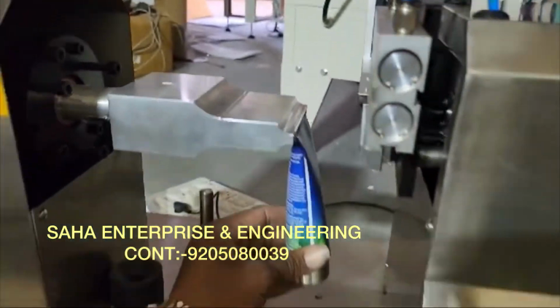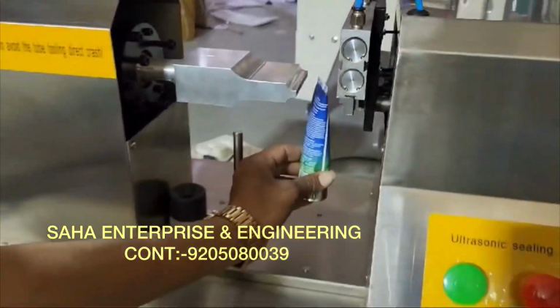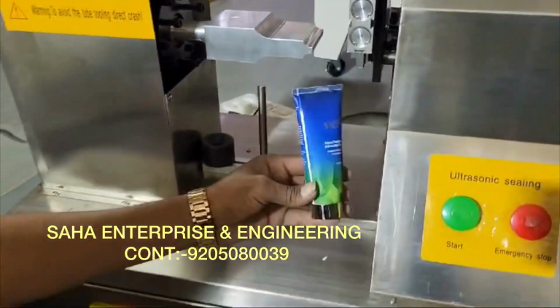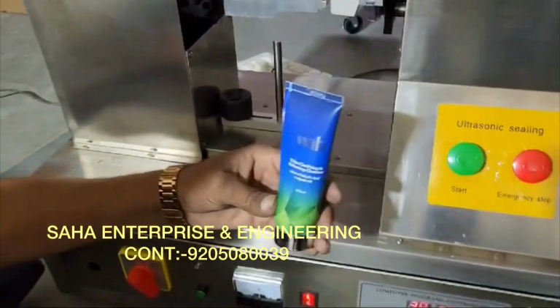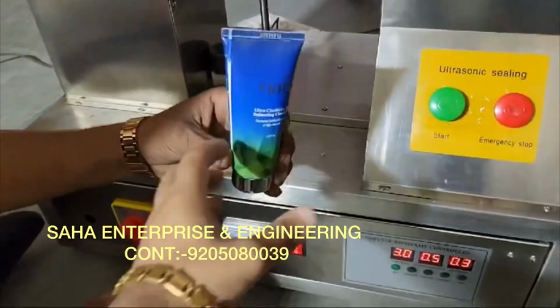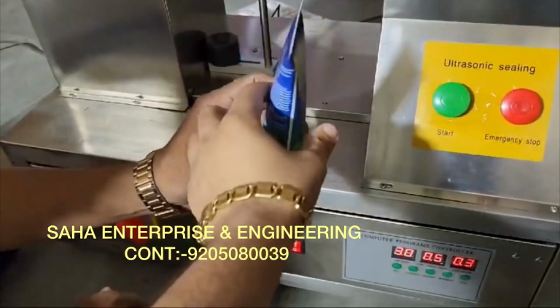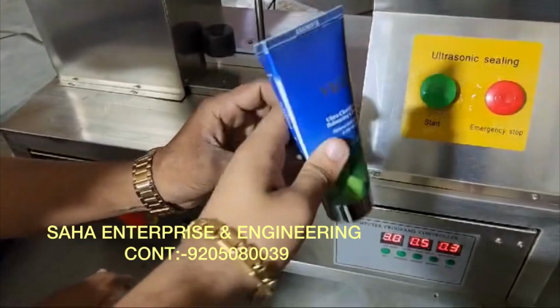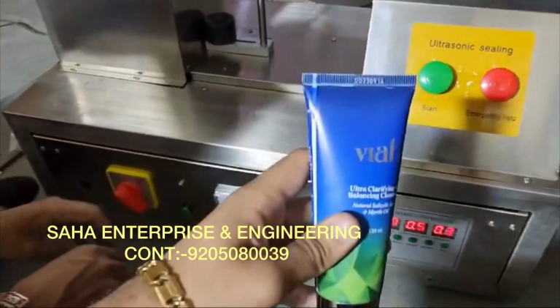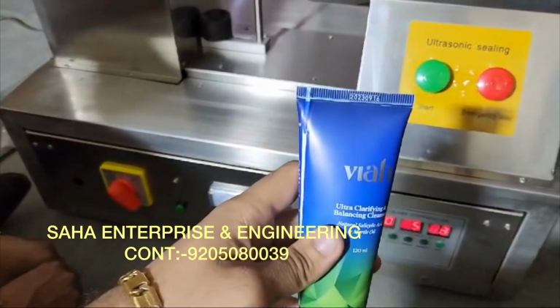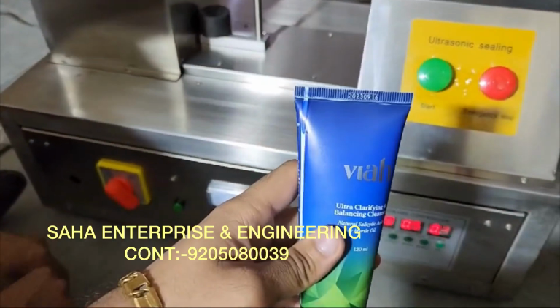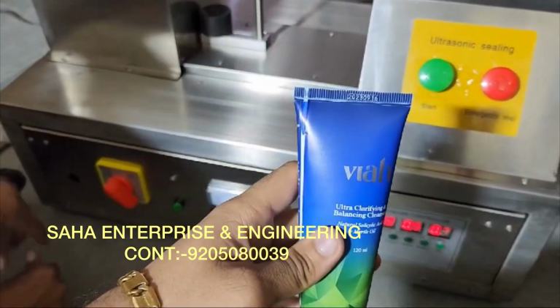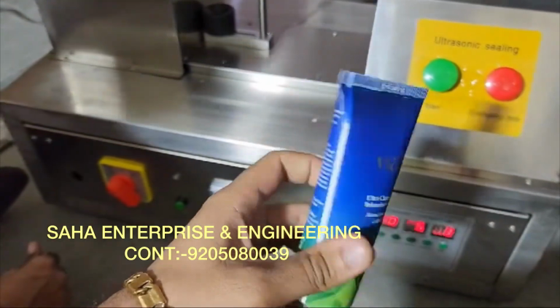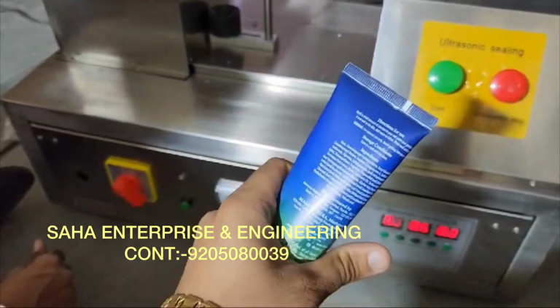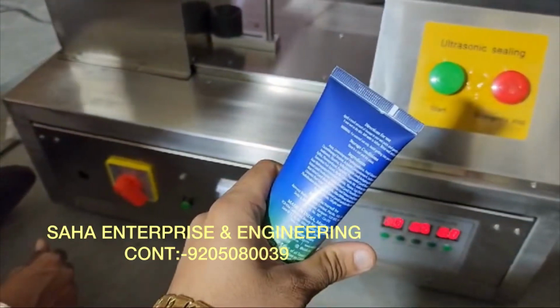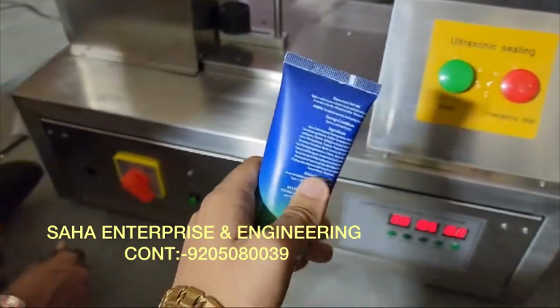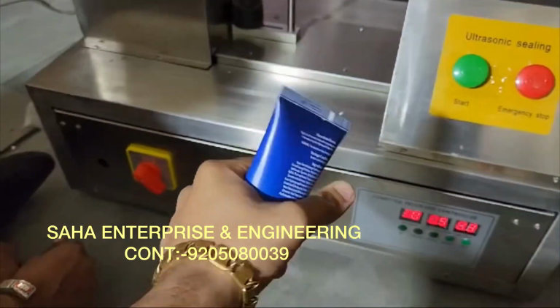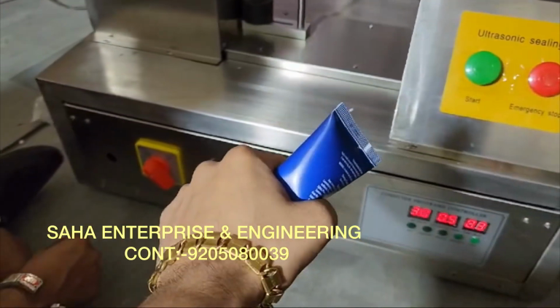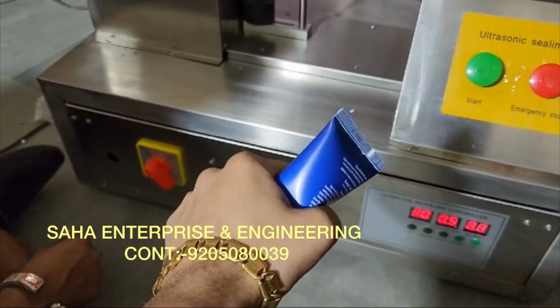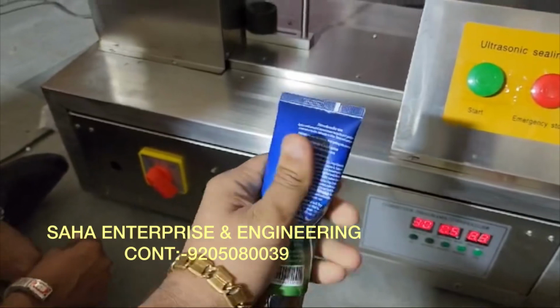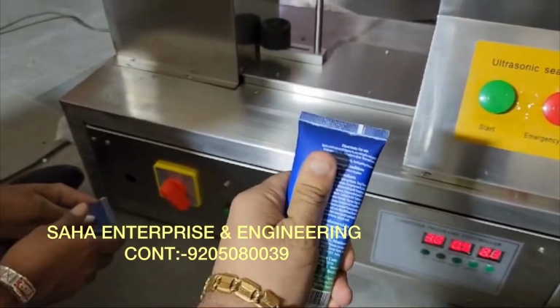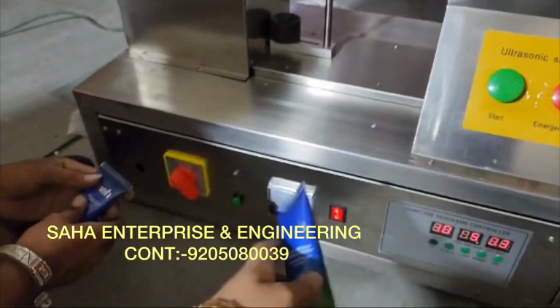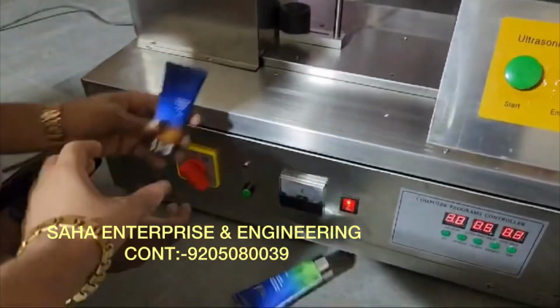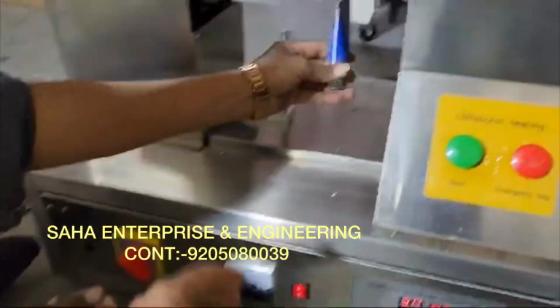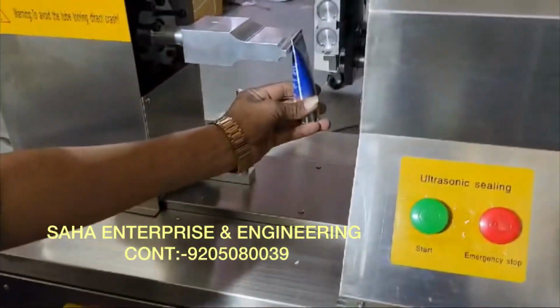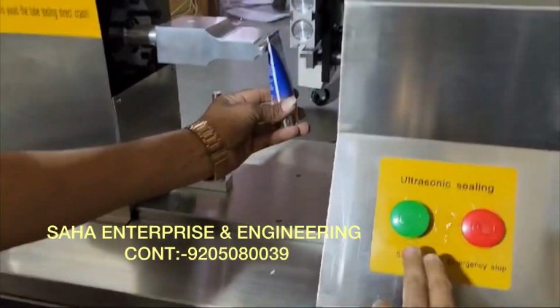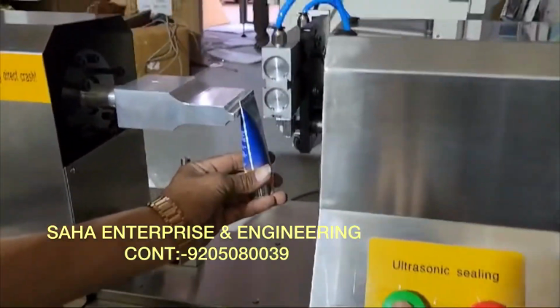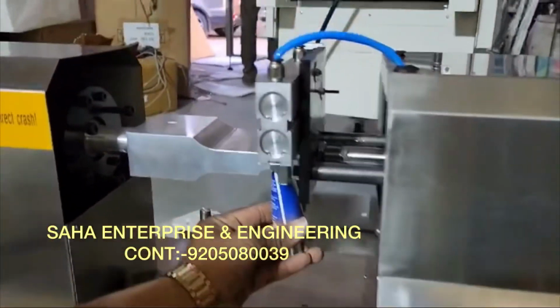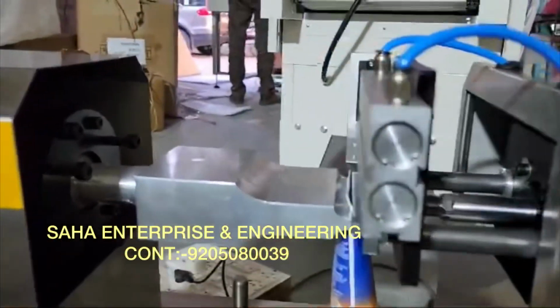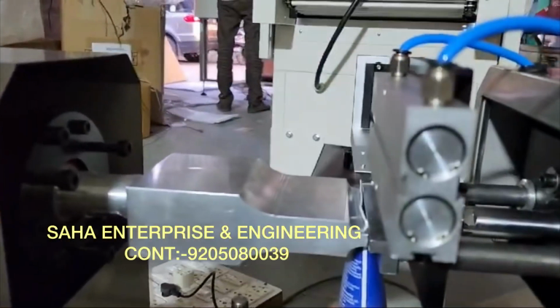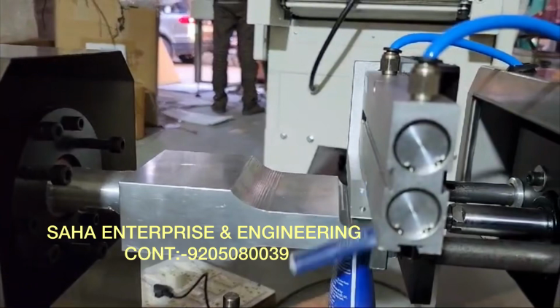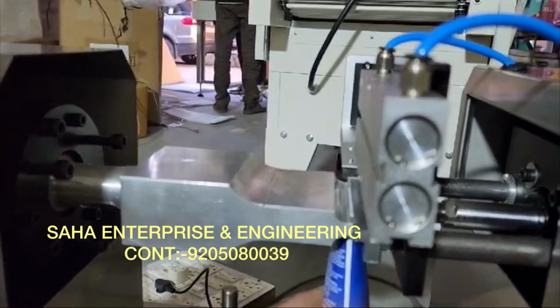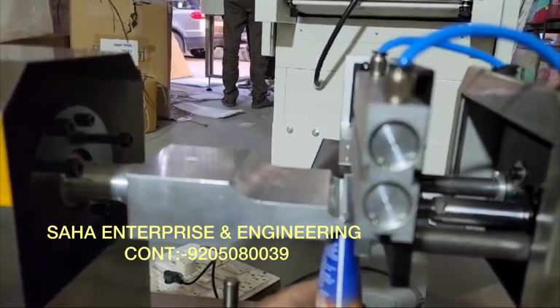The head is pressed on the tube head. It is a beautiful finish on the head and it doesn't have any problem with the head. I recommend this company — the company name is Saha Enterprise and Engineering.